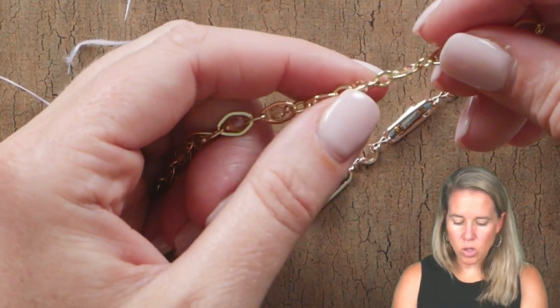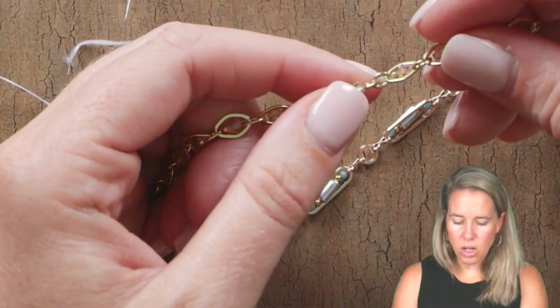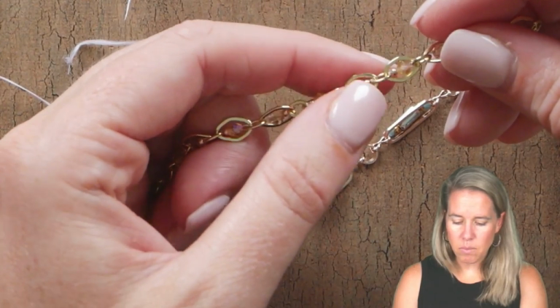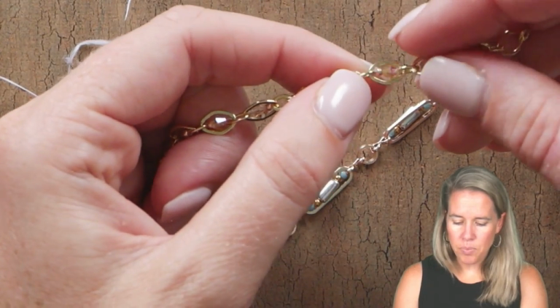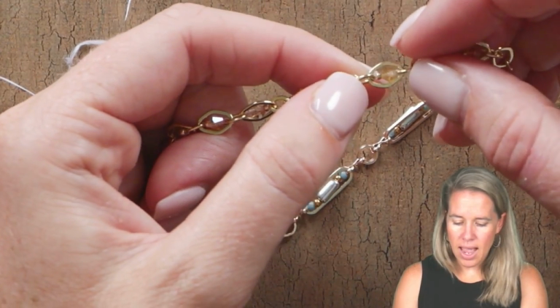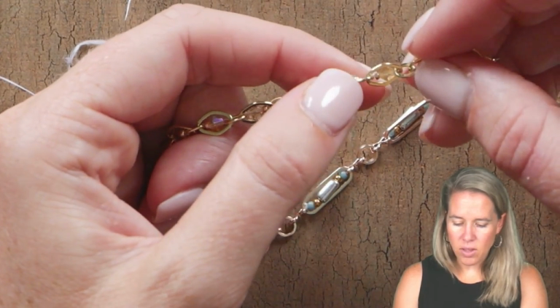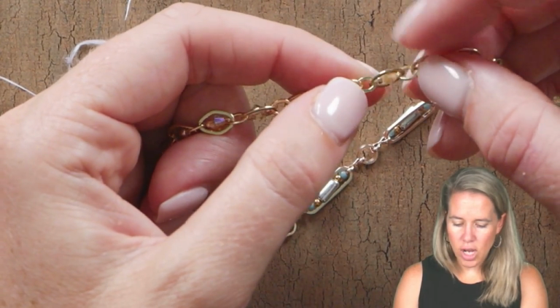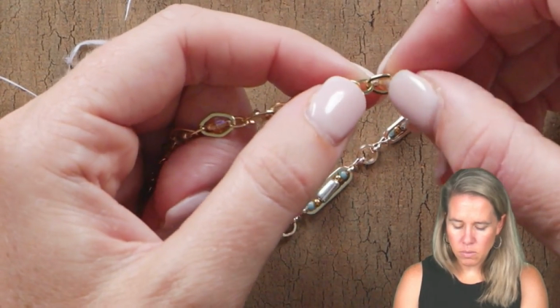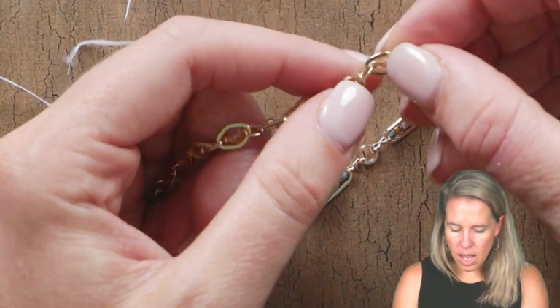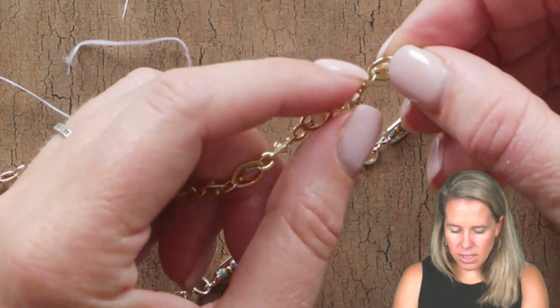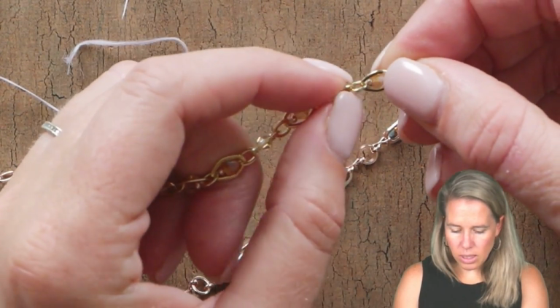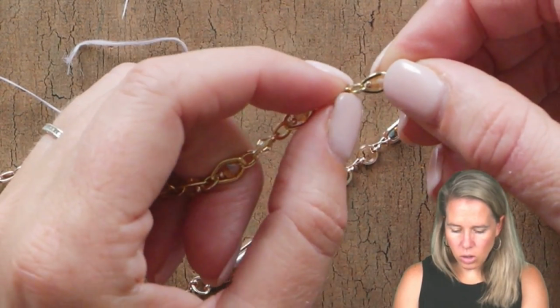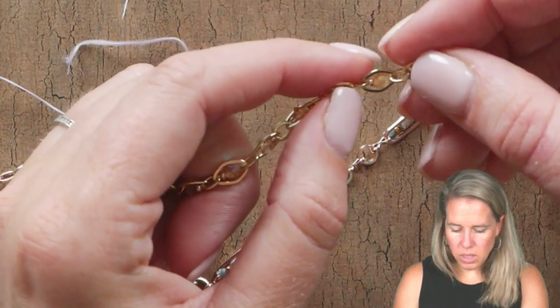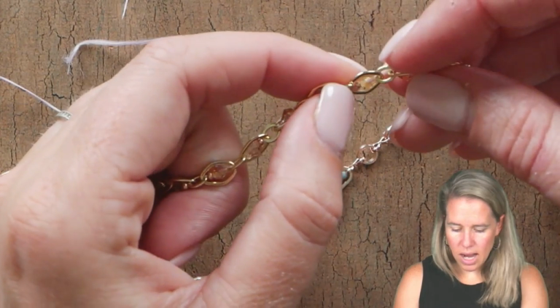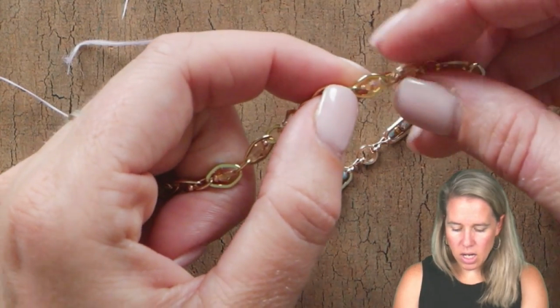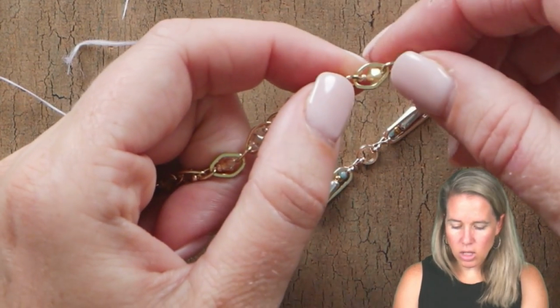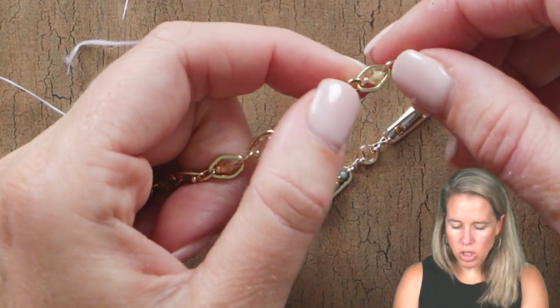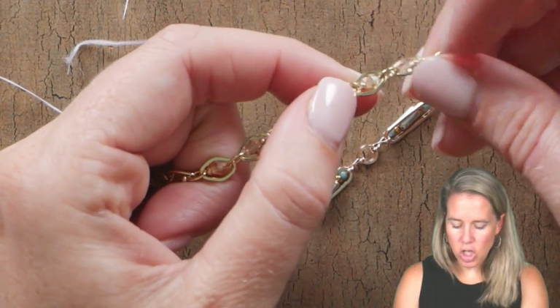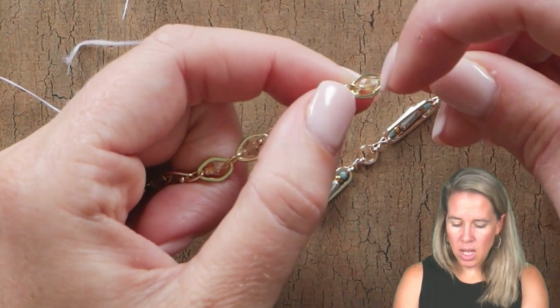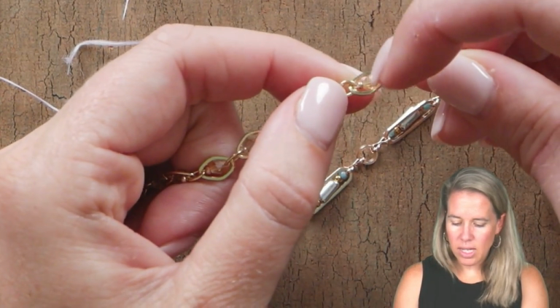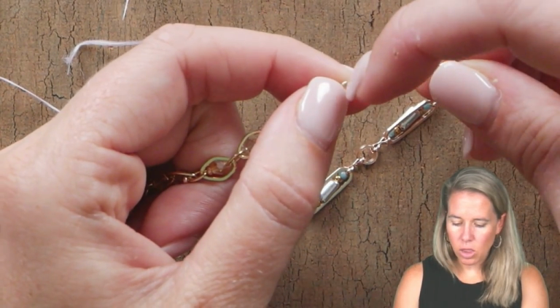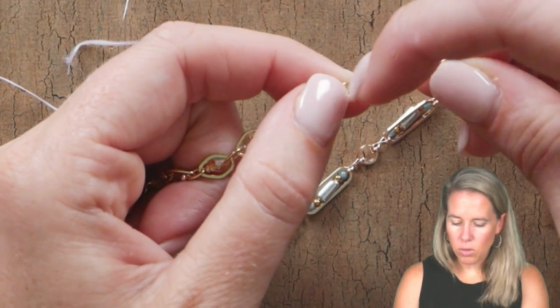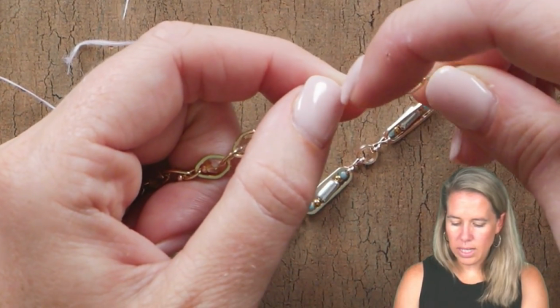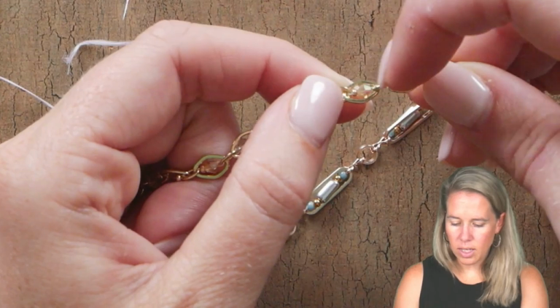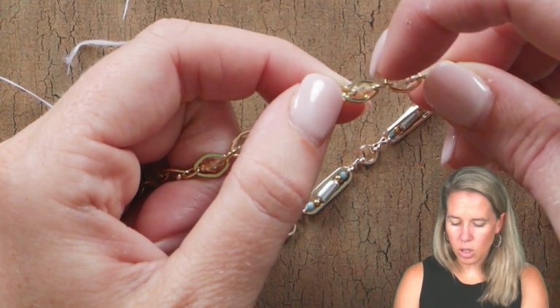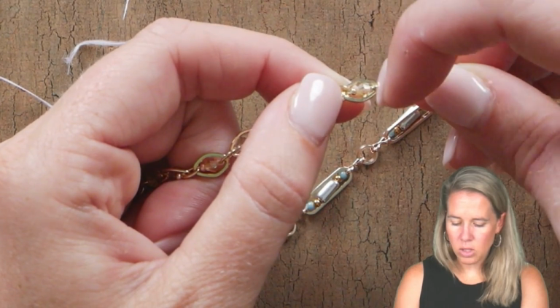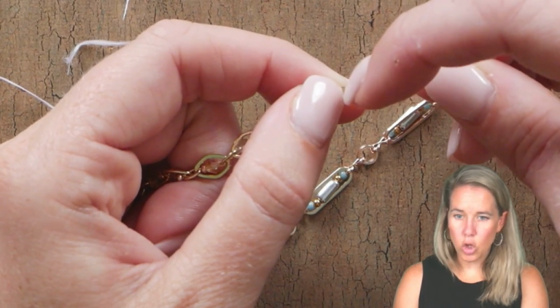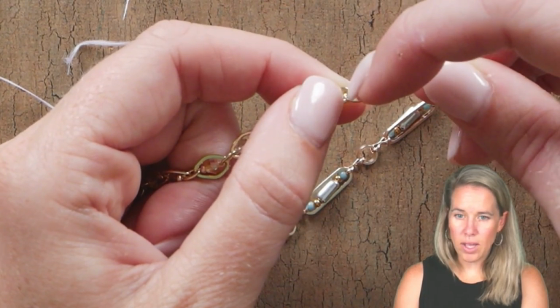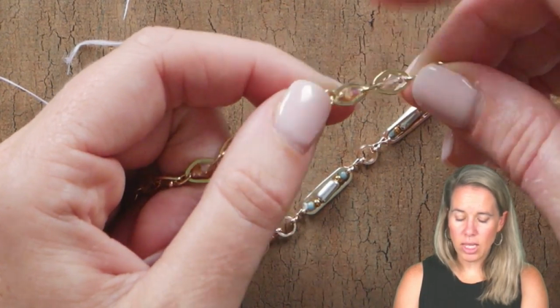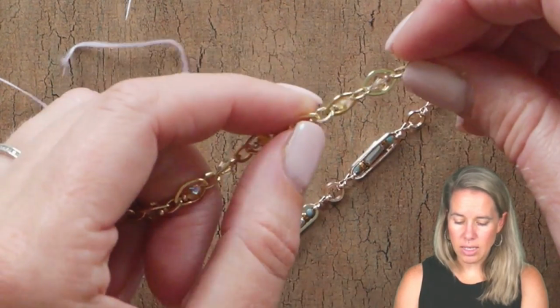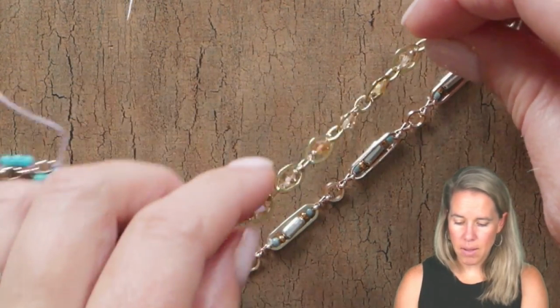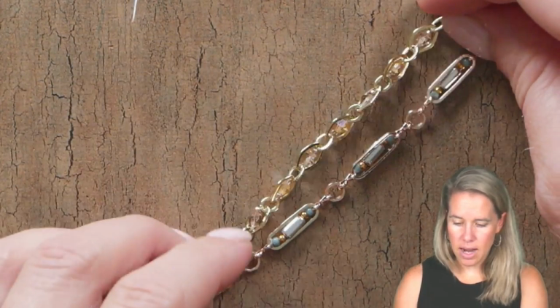See here — the same technique. I have the chain and you can see those little loops that are tied to either section of the chain. Just taking the thread through, holding it down here, adding your beads, looping around that chain link, and taking it back down.